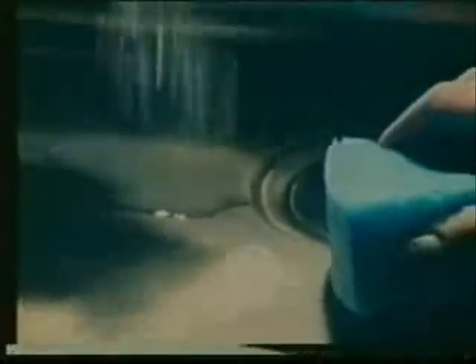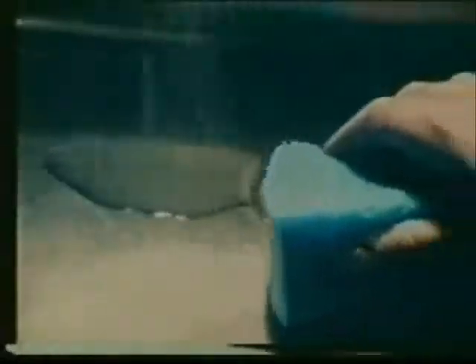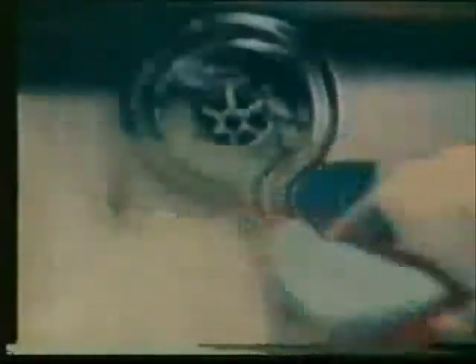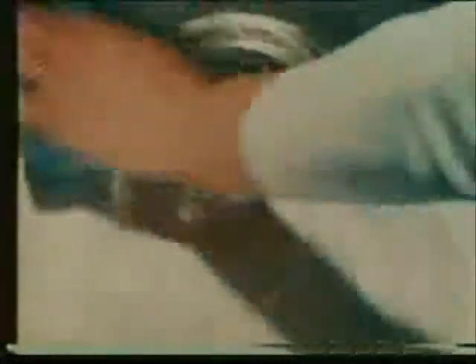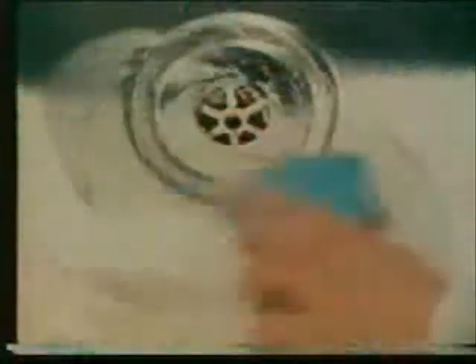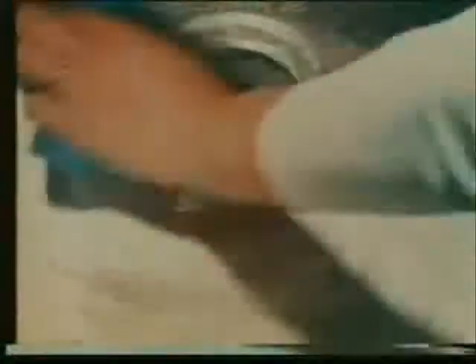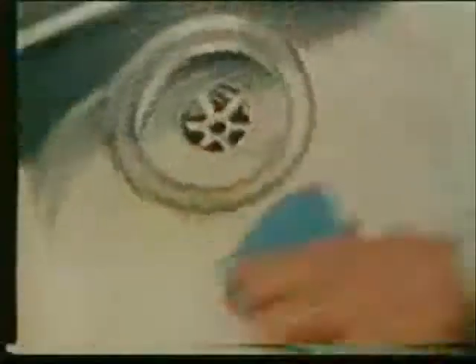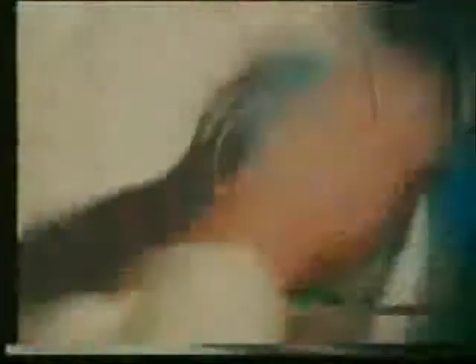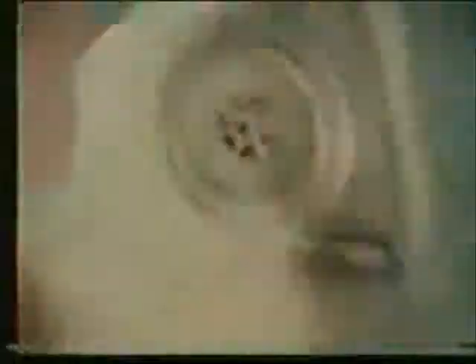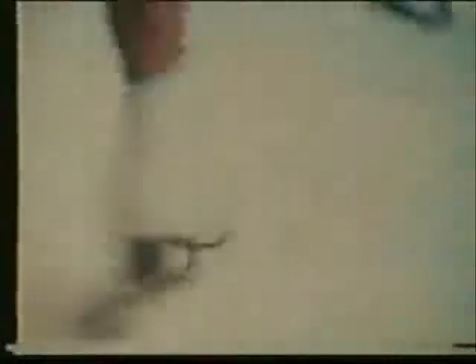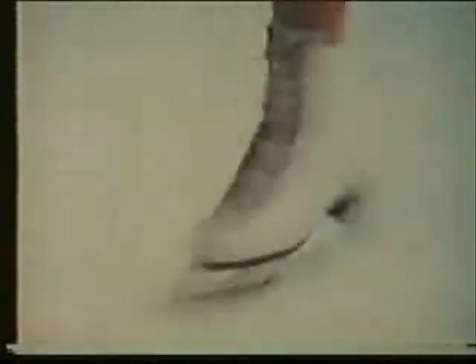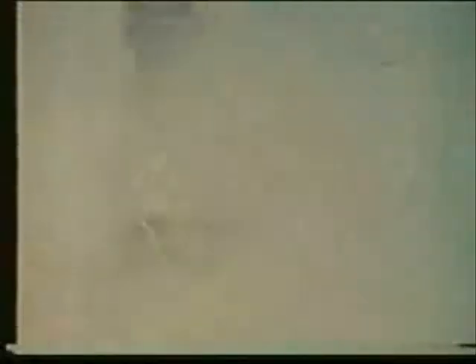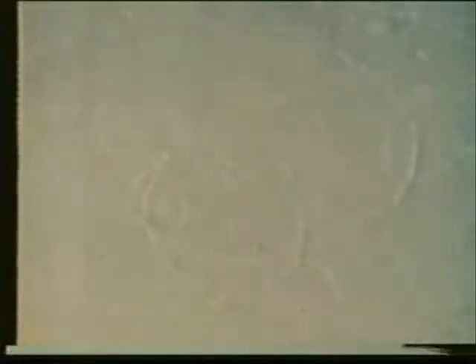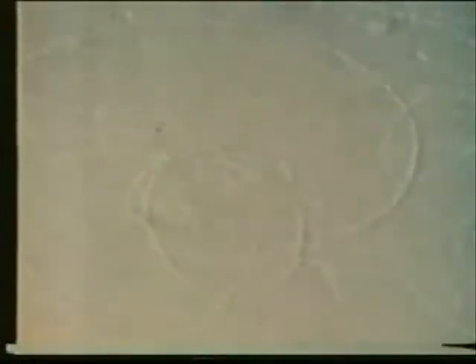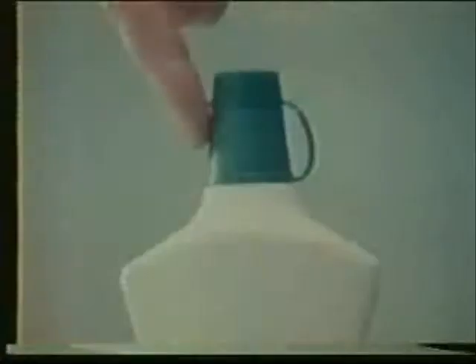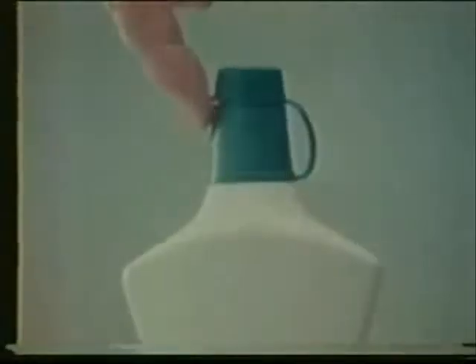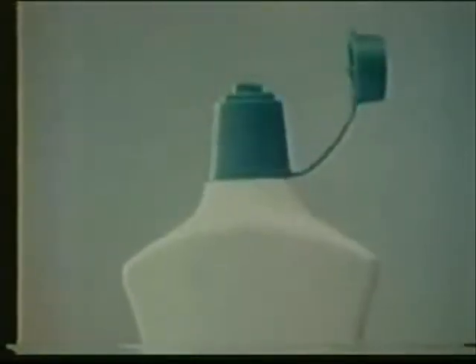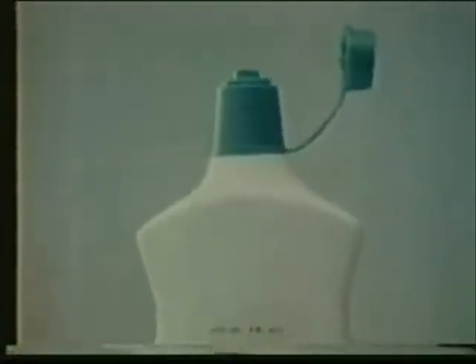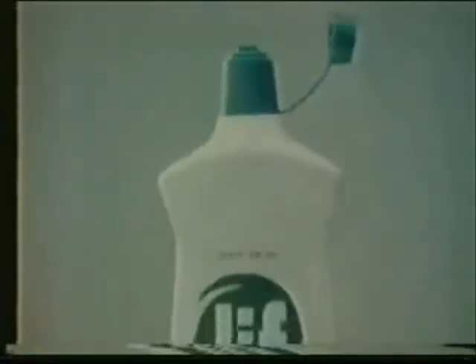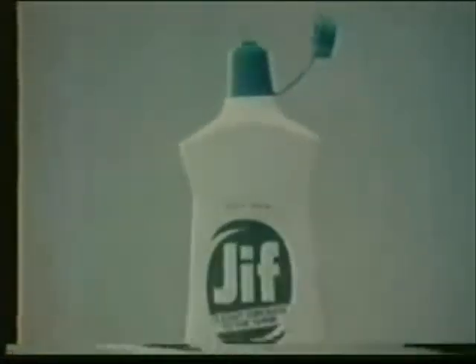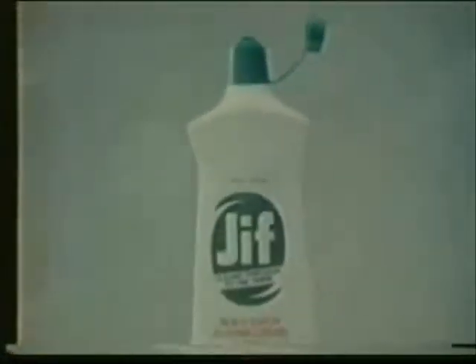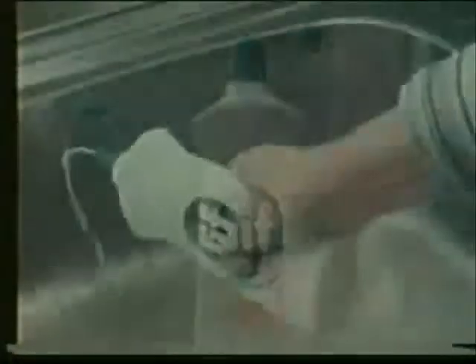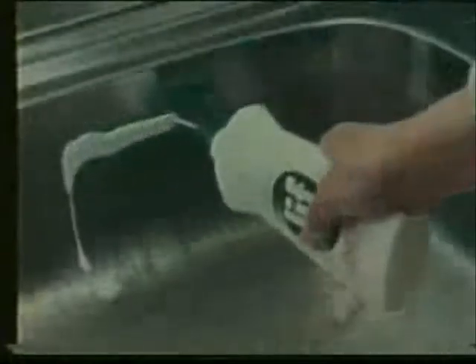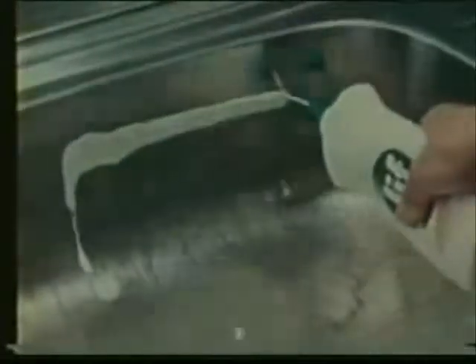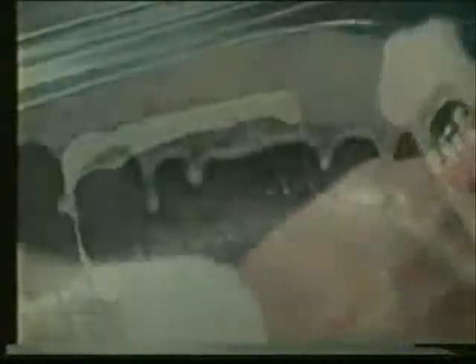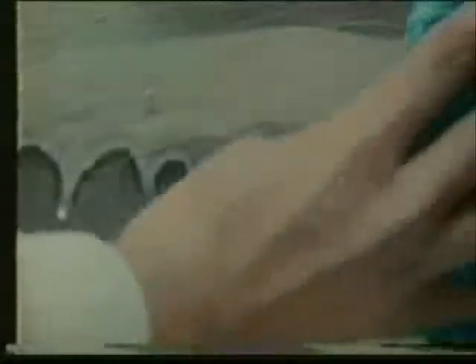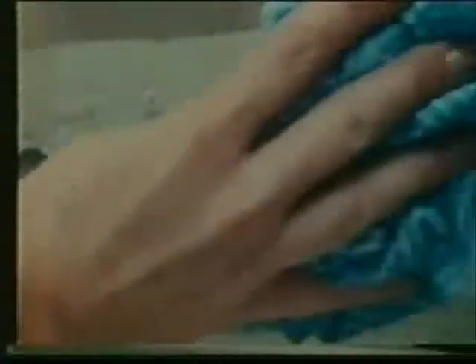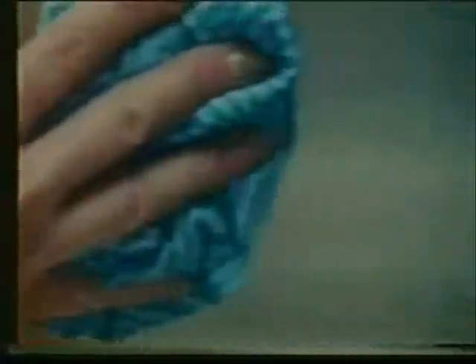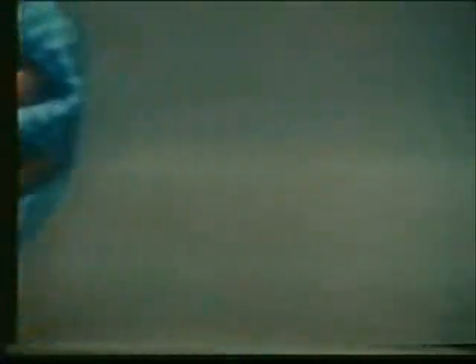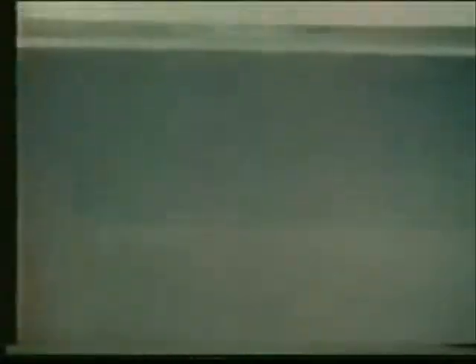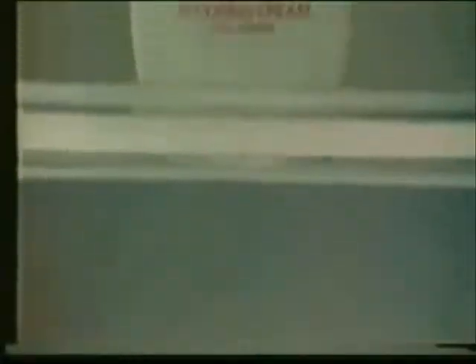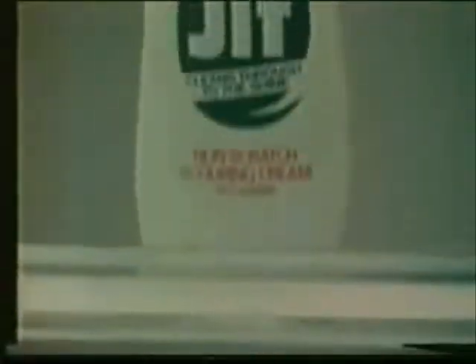Scouring powders can leave tiny scratches on surfaces, like skates on ice. But Jif scouring cream is different. Jif with ammonia has cleaning strength that doesn't scratch.